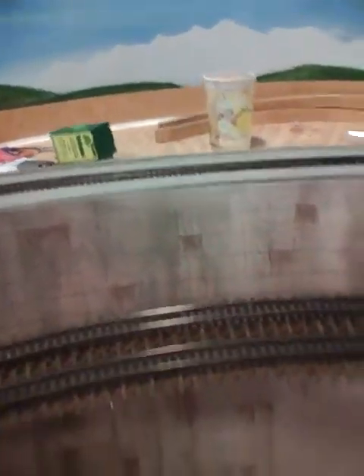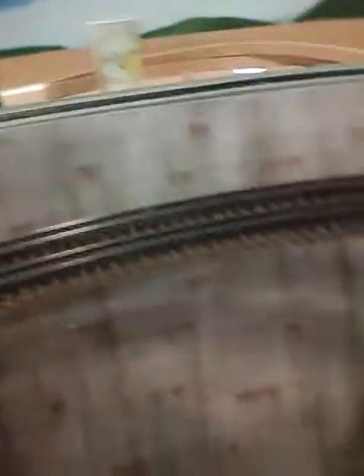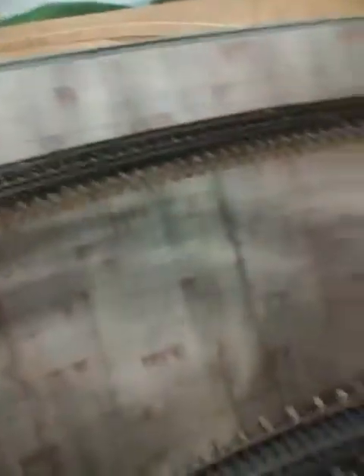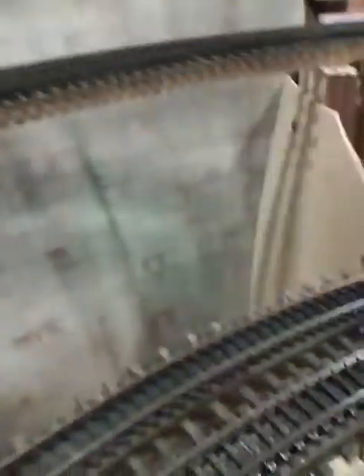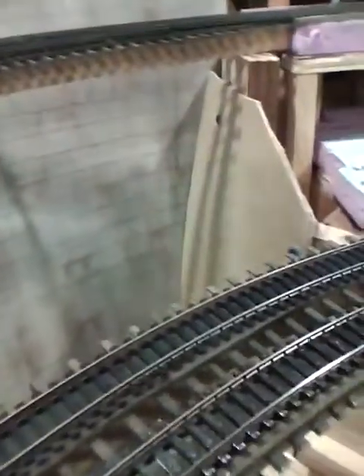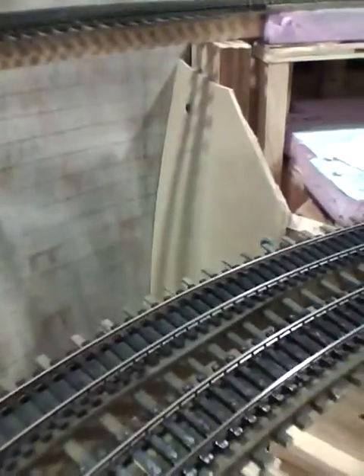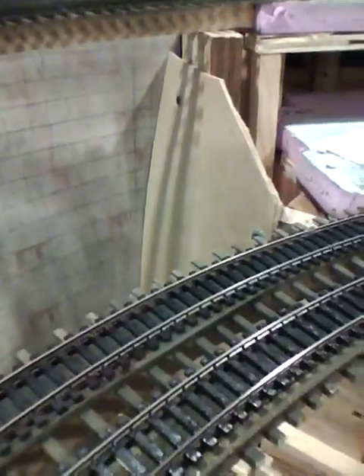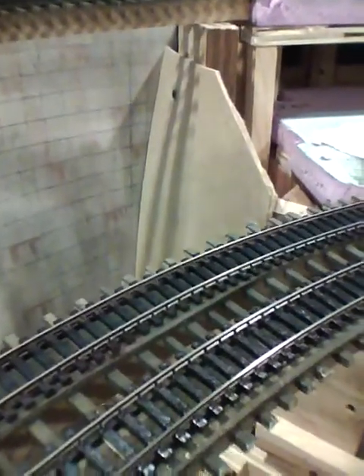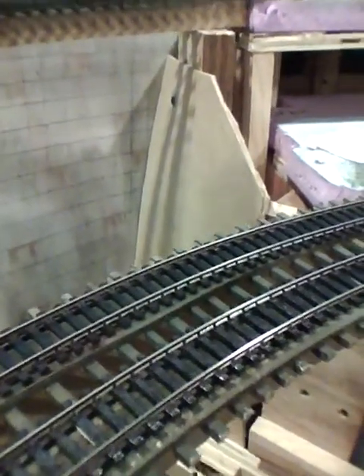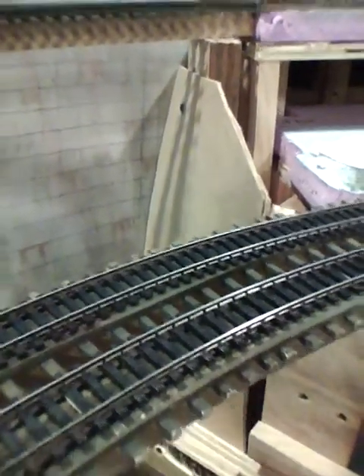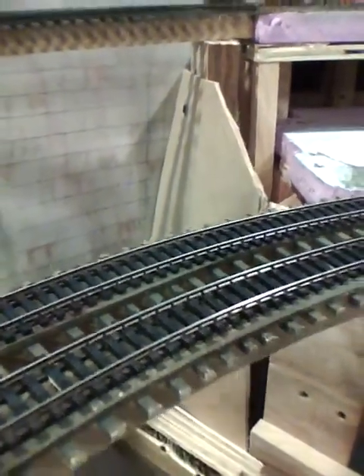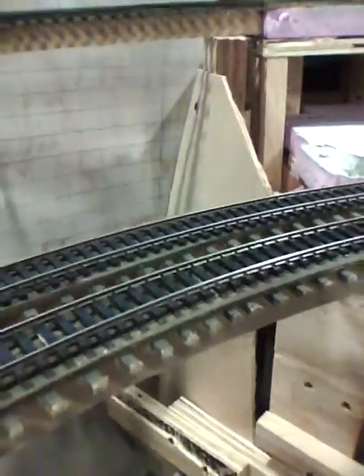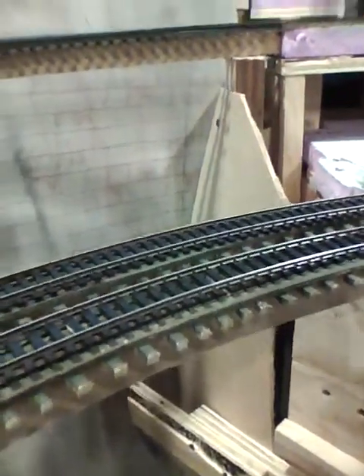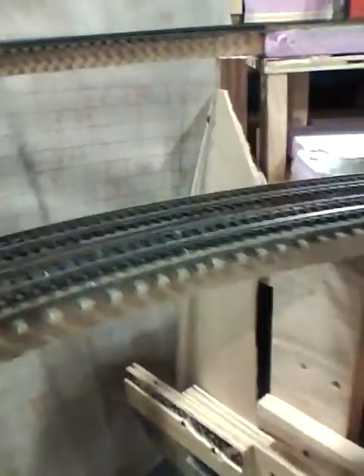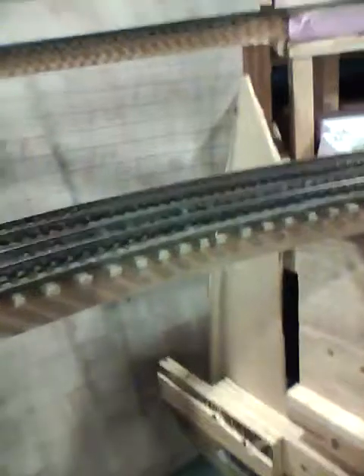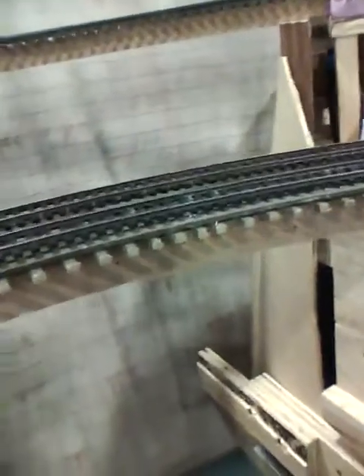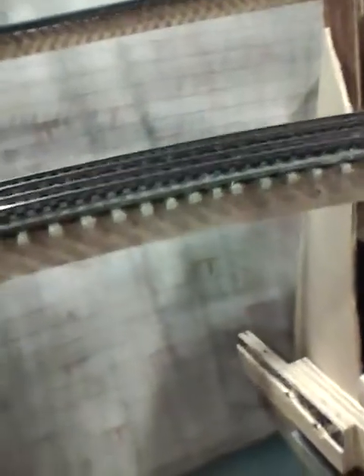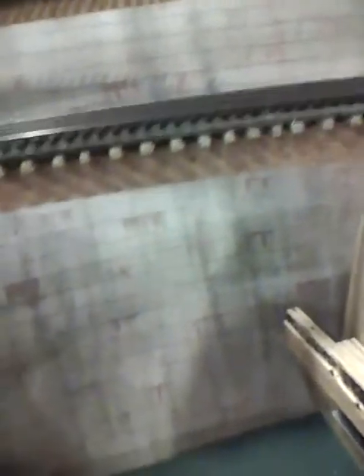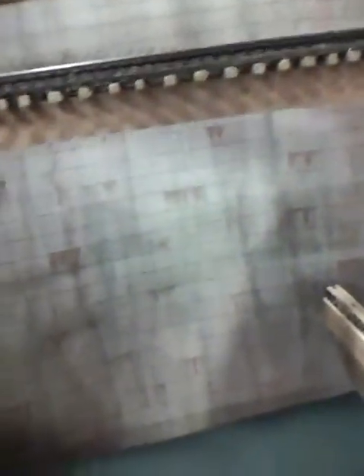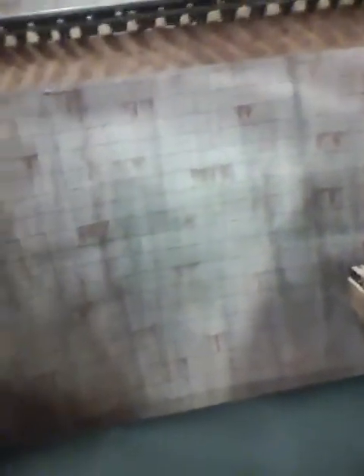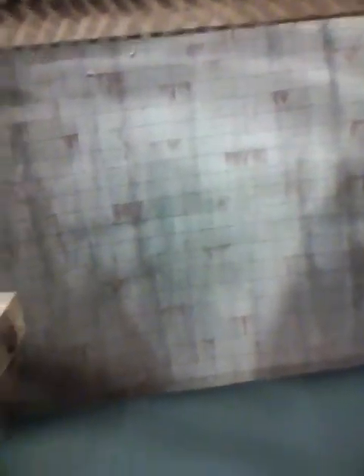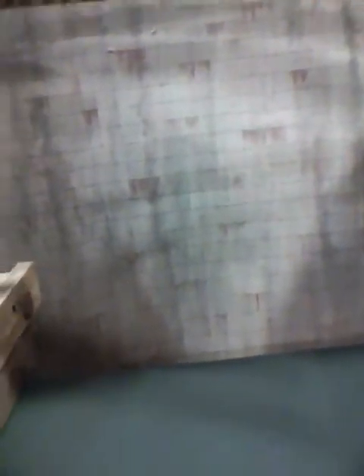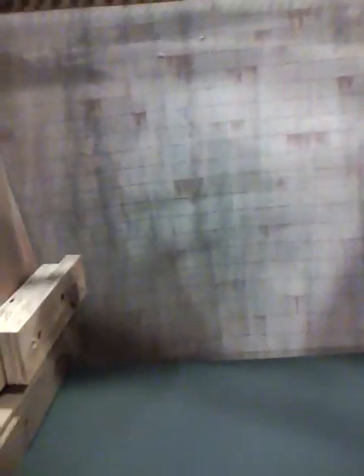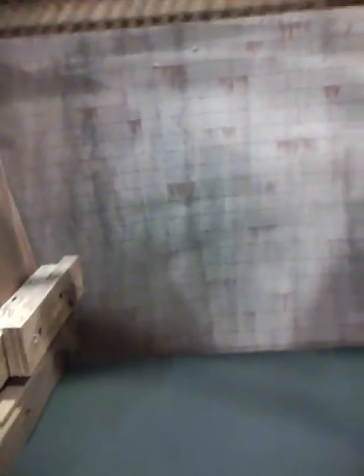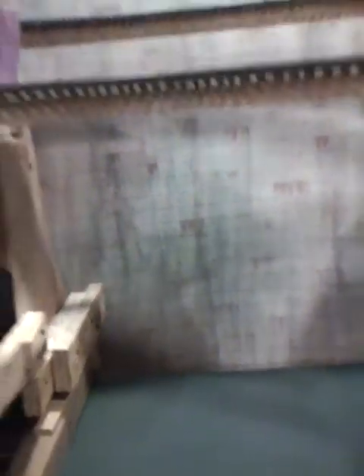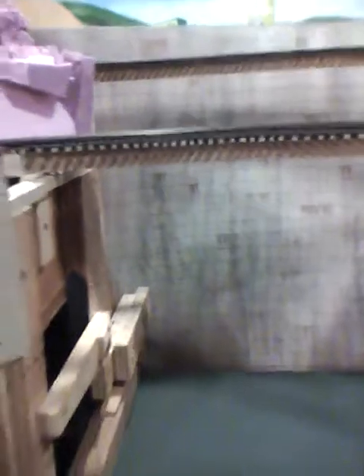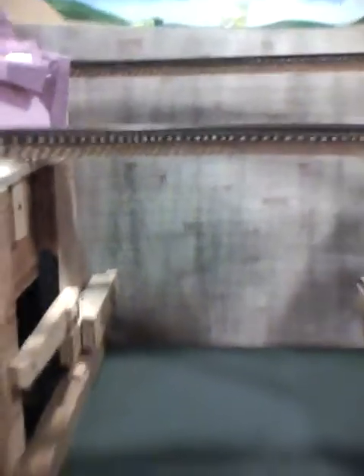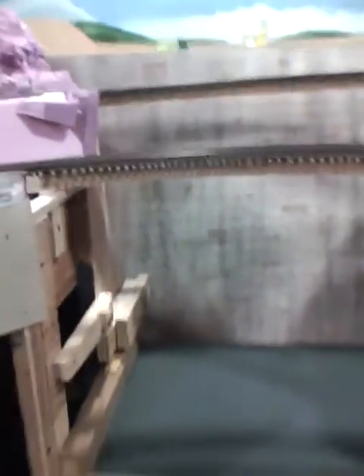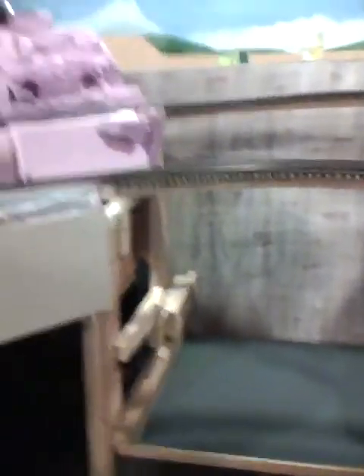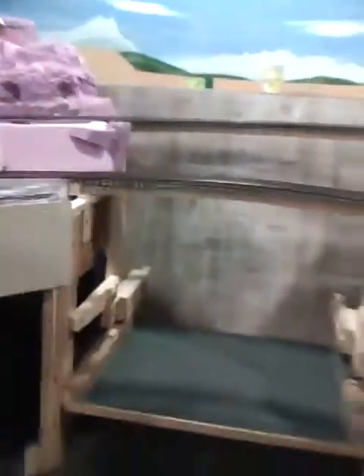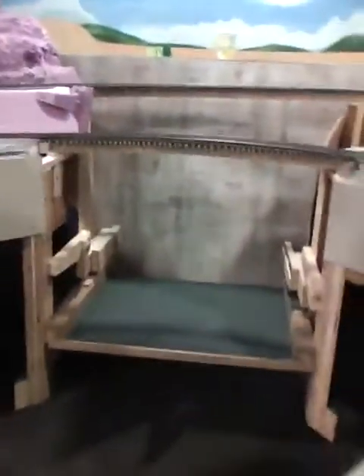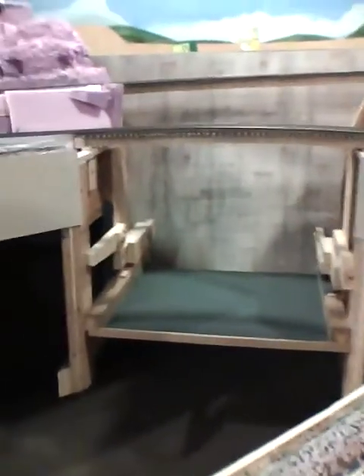I got the sides prepared to start adding some extruded foam that's going to be carved and painted. I already have the dam or the power plant mostly constructed.